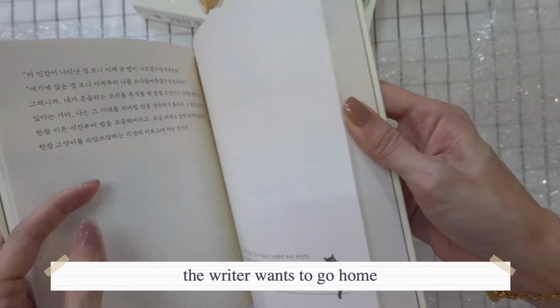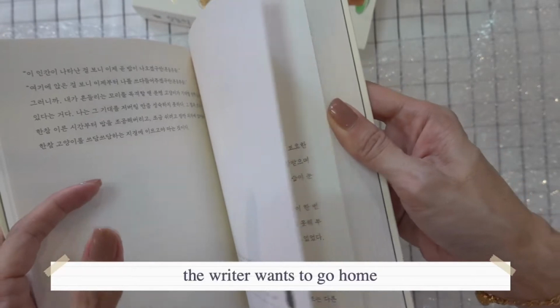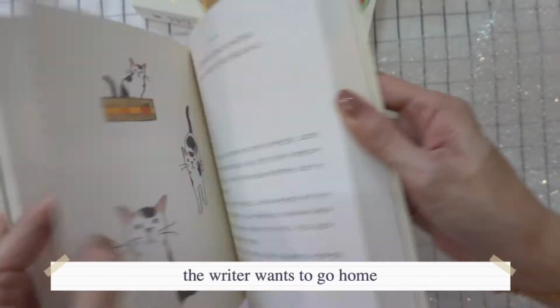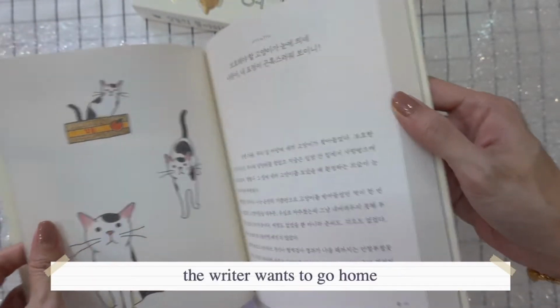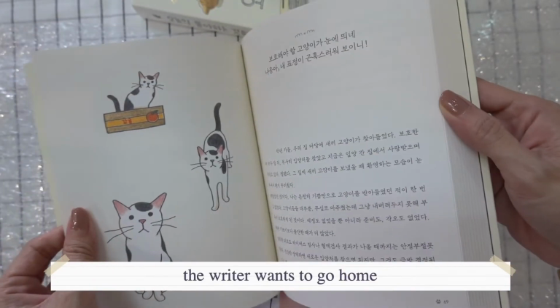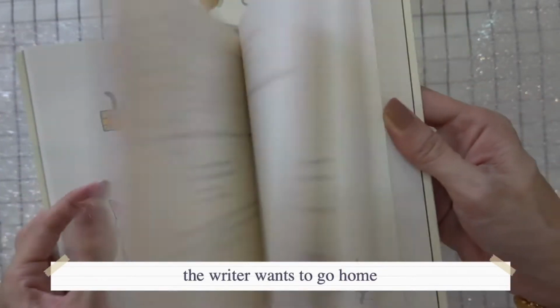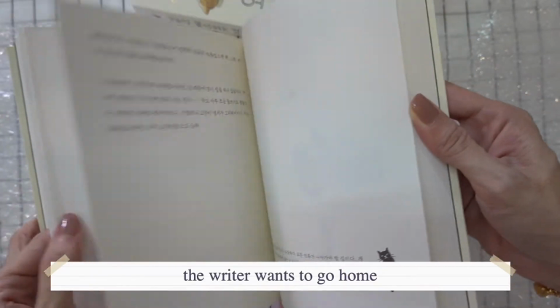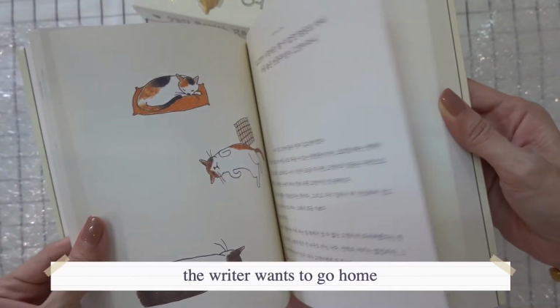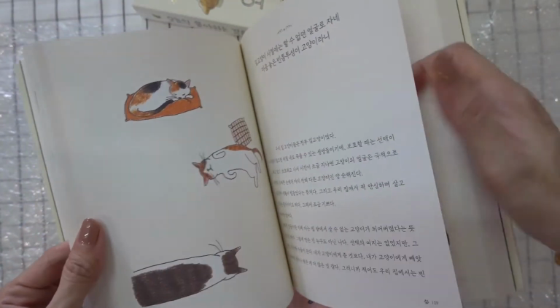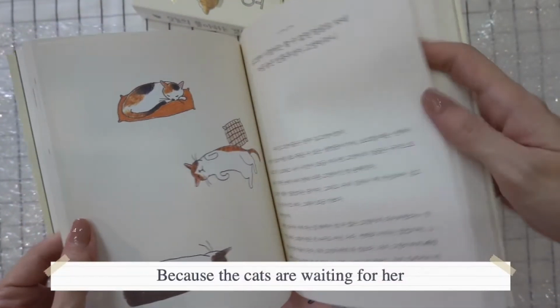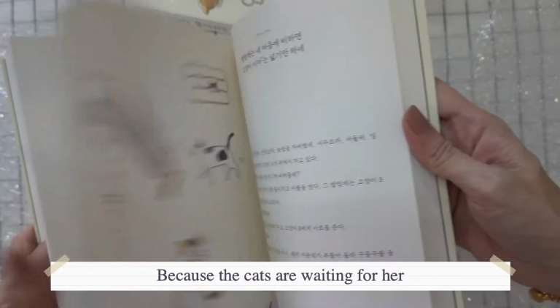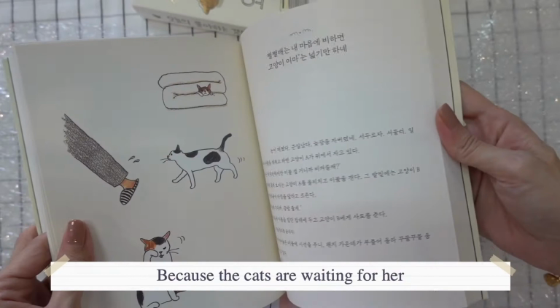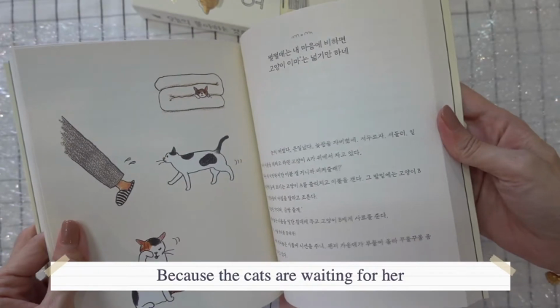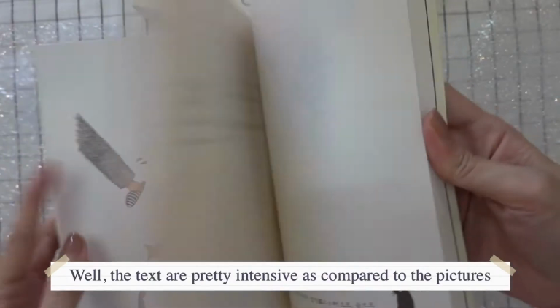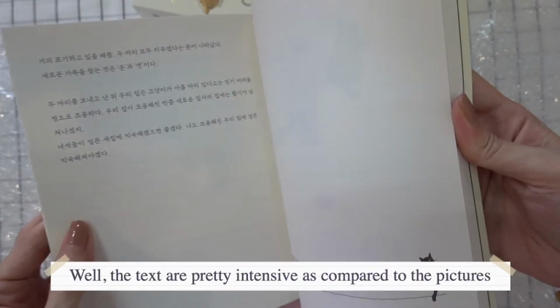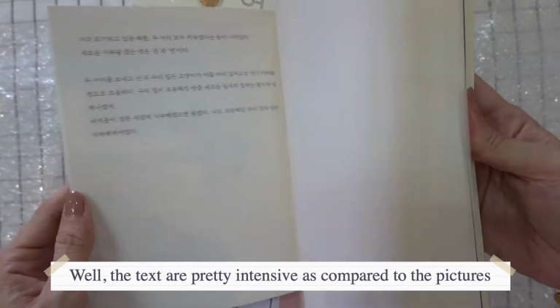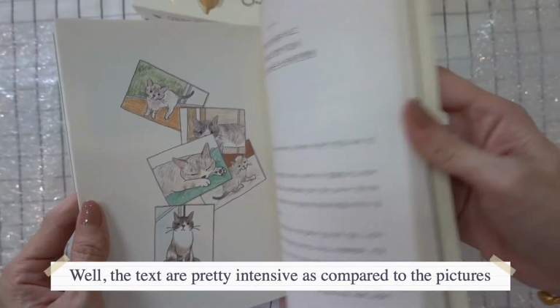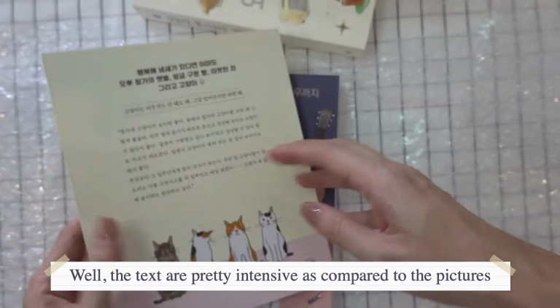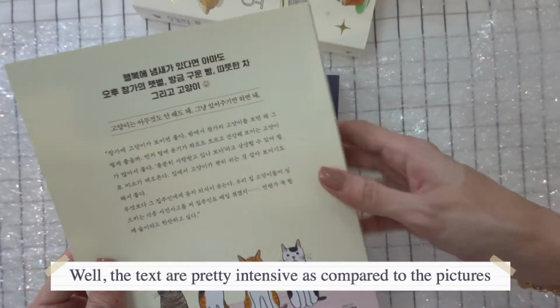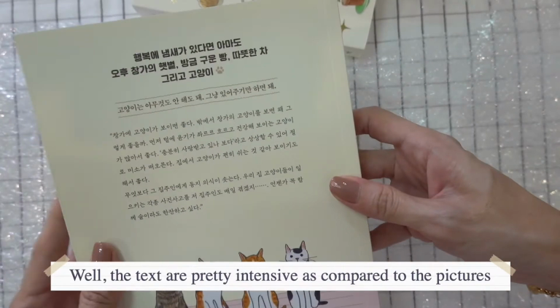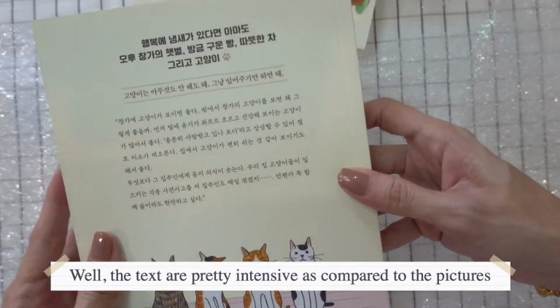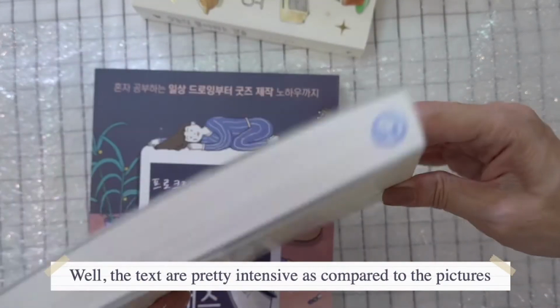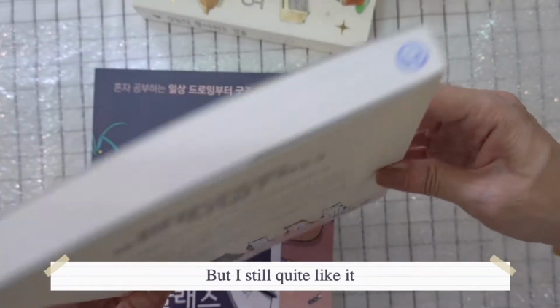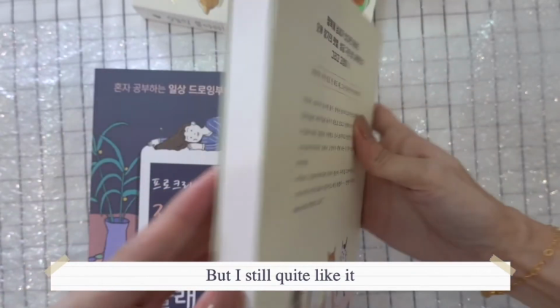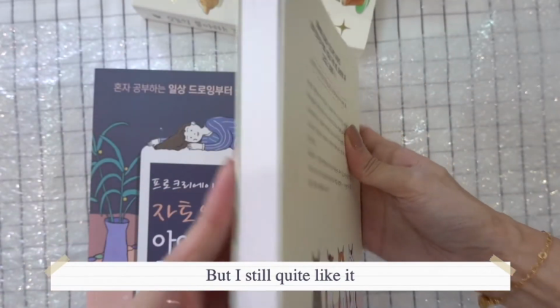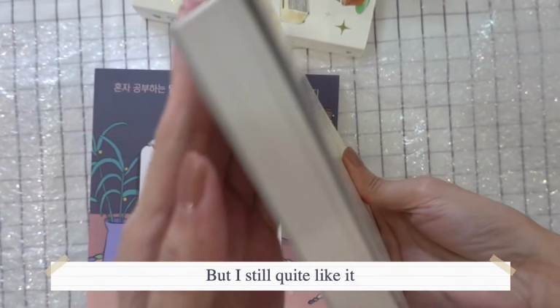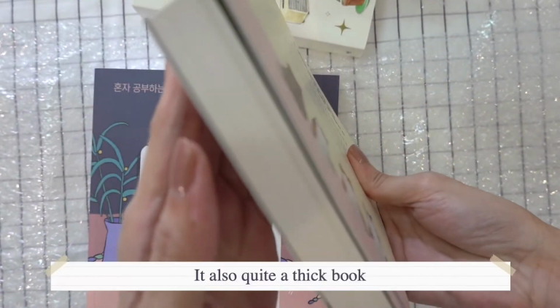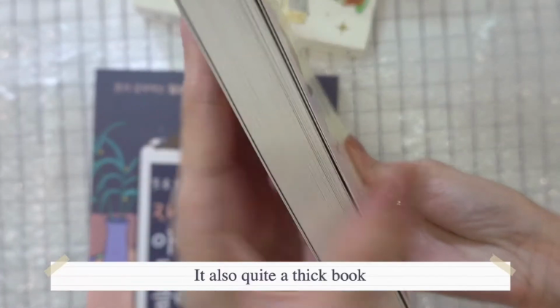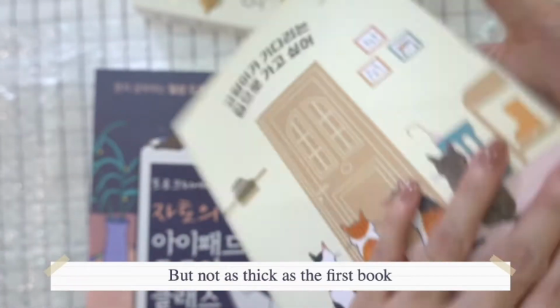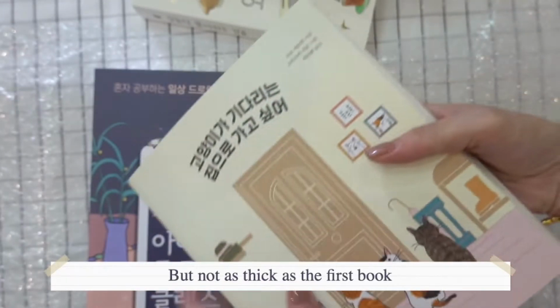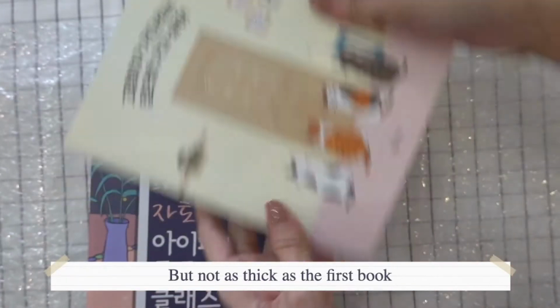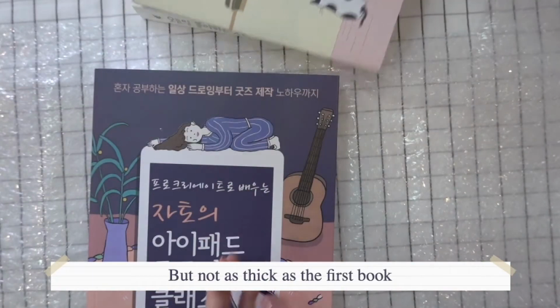The writer says she wants to go home because the cats are waiting for her. The text is pretty intensive compared to the pictures, but I still quite like it. It's also quite a thick book, but not as thick as the very first one.